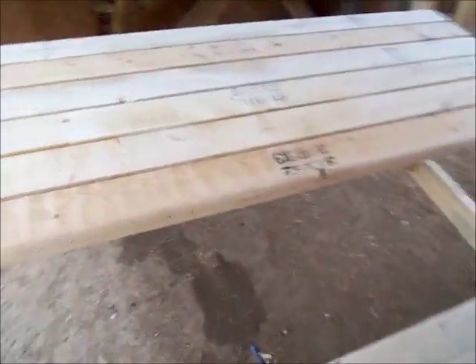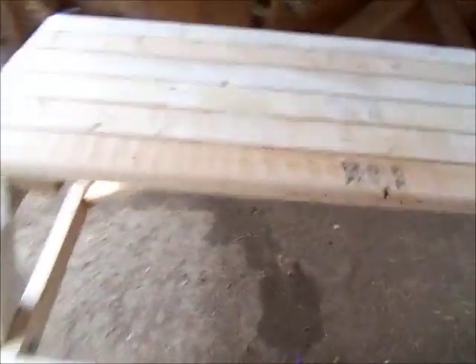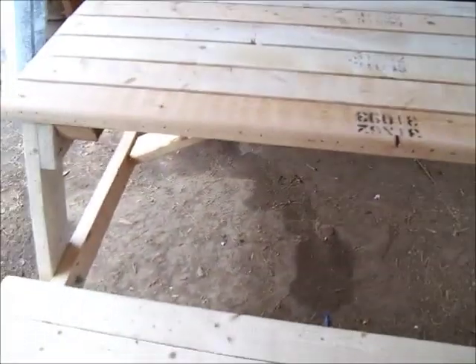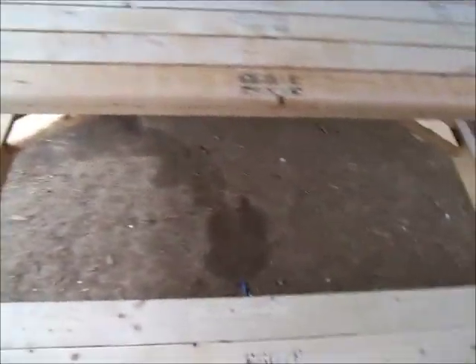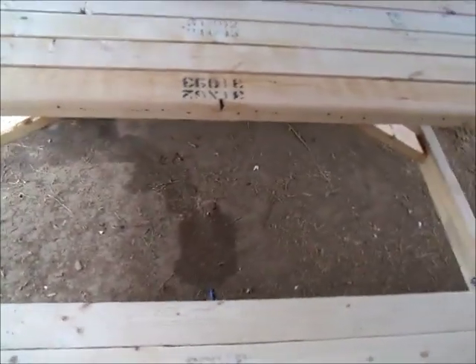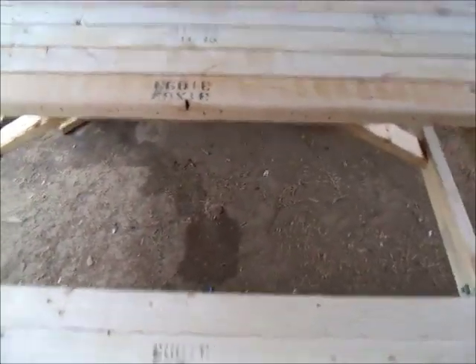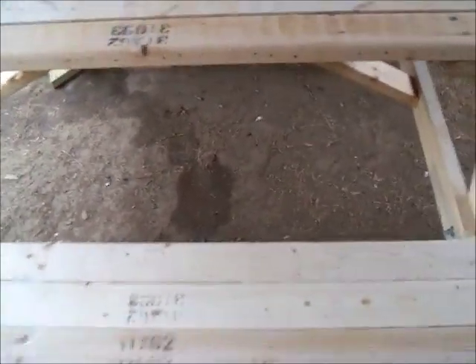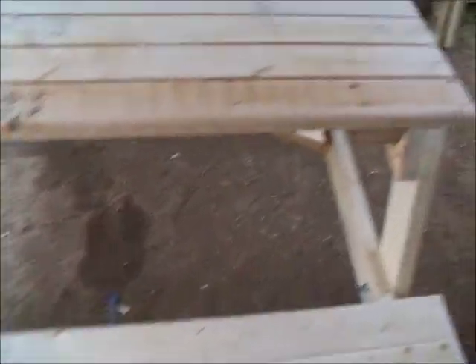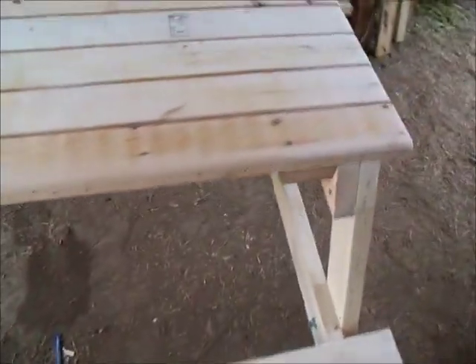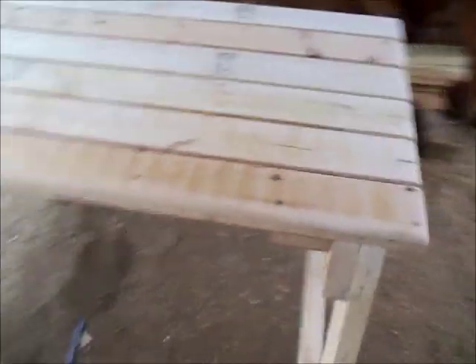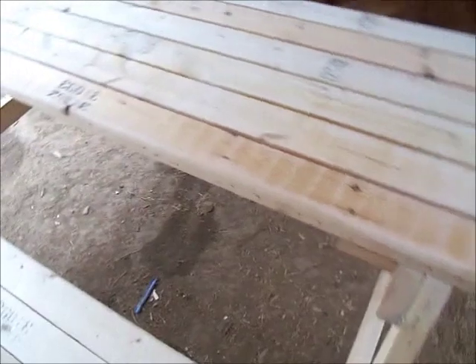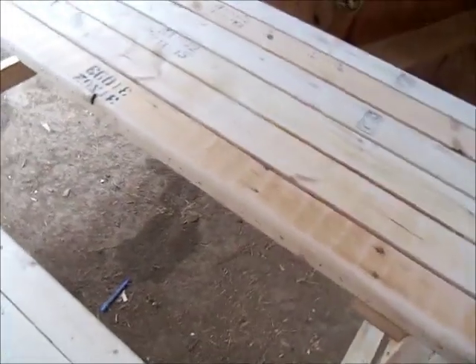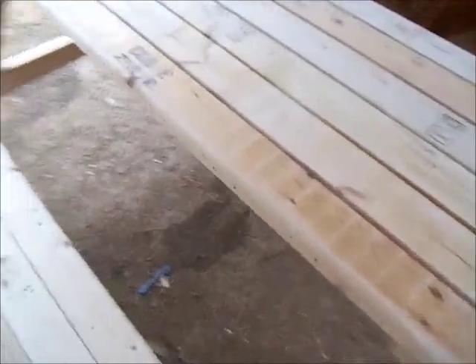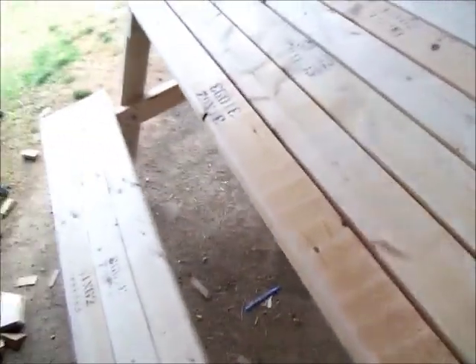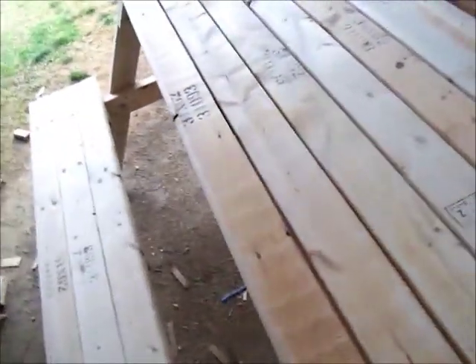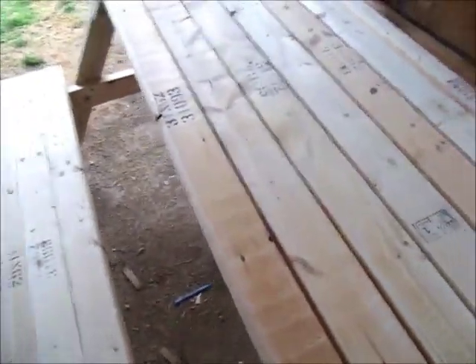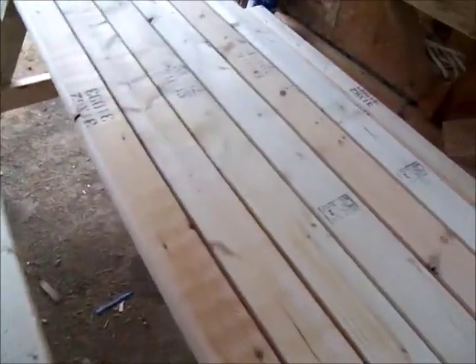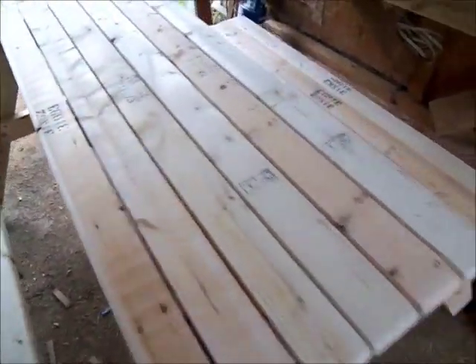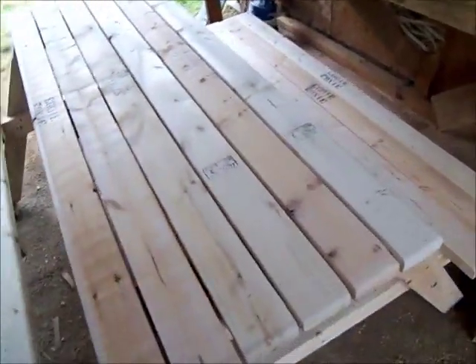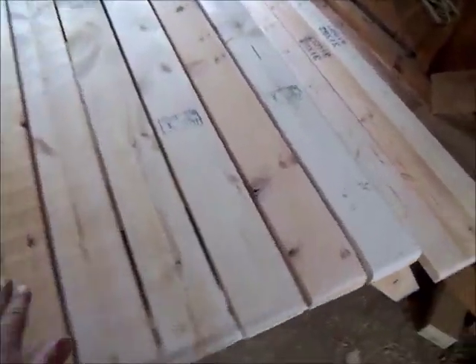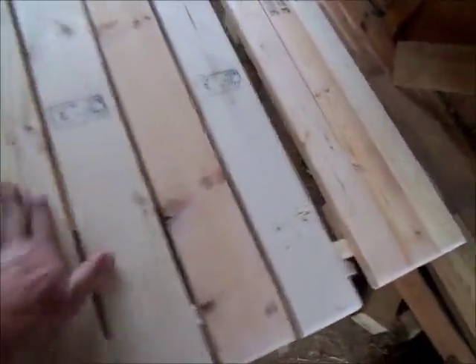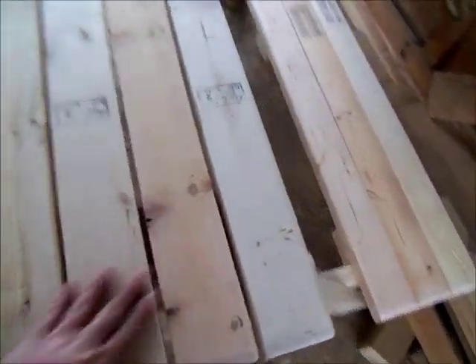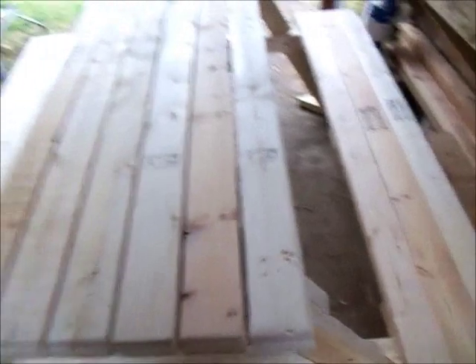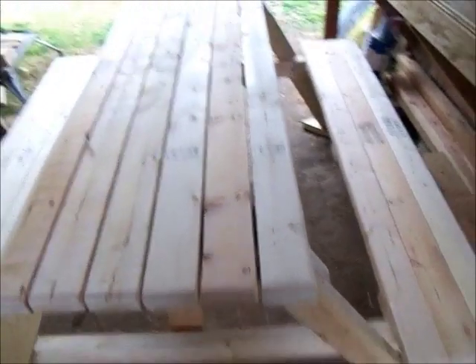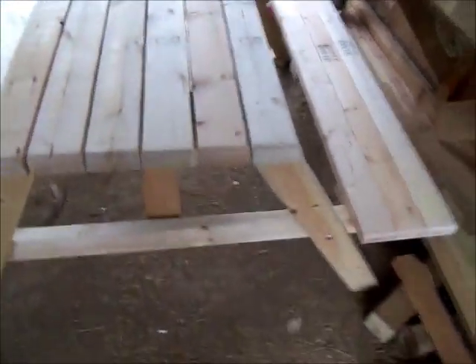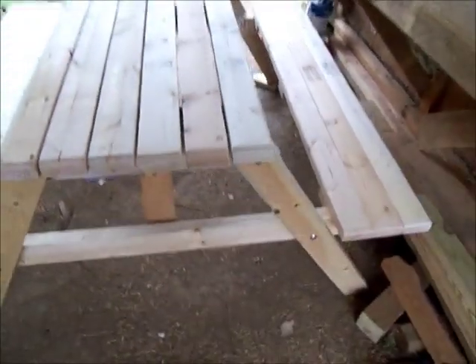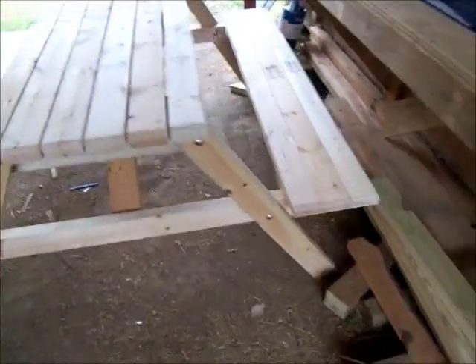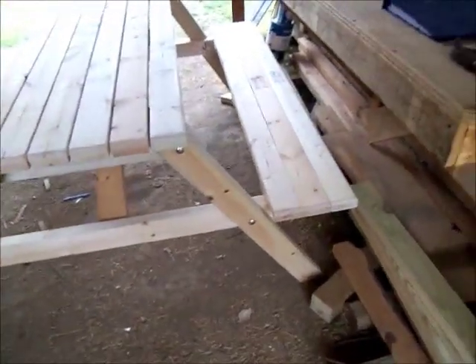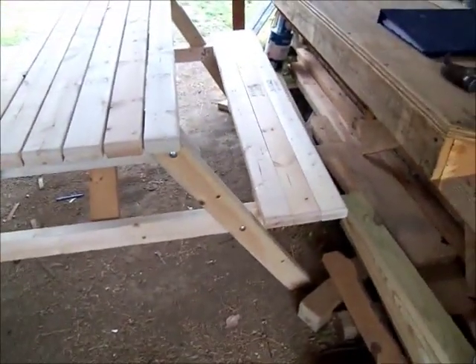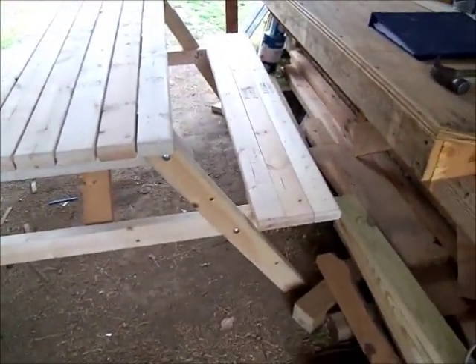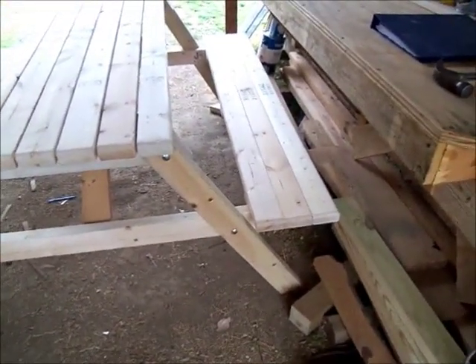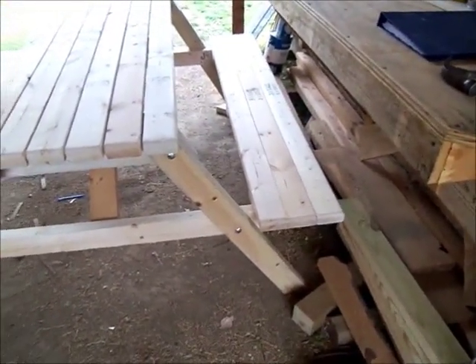Pretty nice size — three people easy. I'm a big guy; me, my wife, and one of the children on each side fit real nicely. Three studs make a good wide seat. Comfortable.